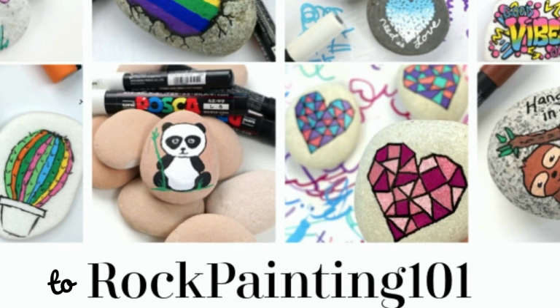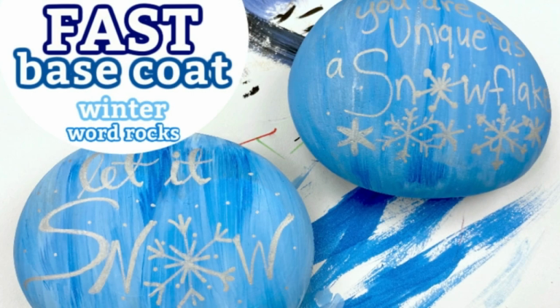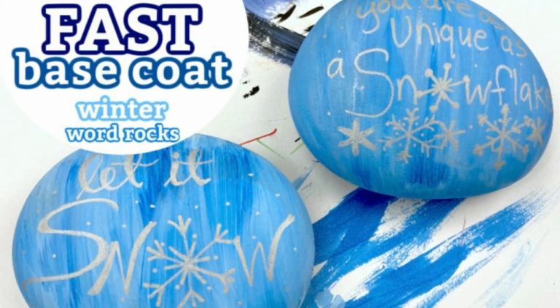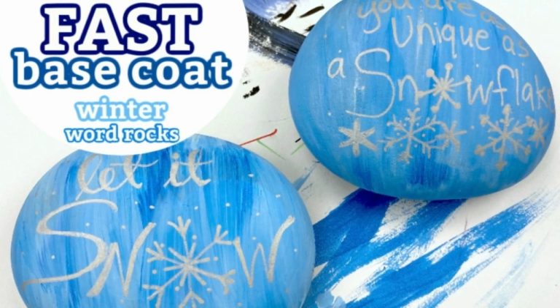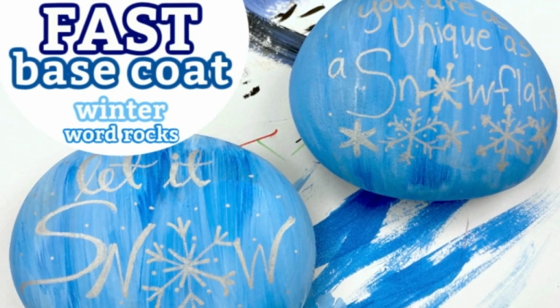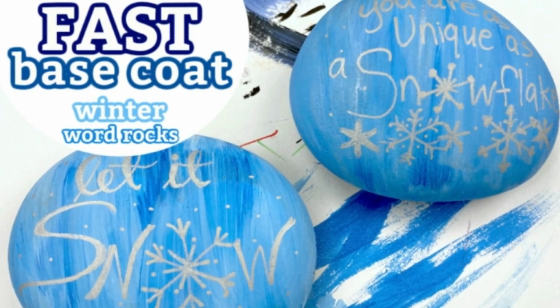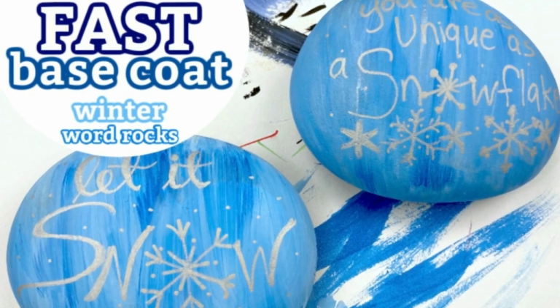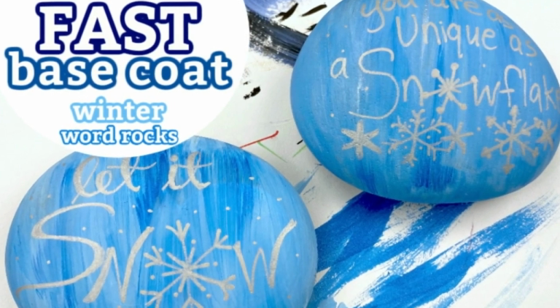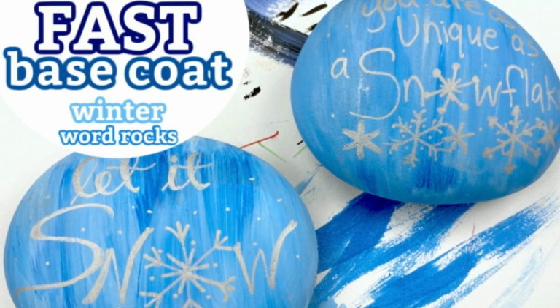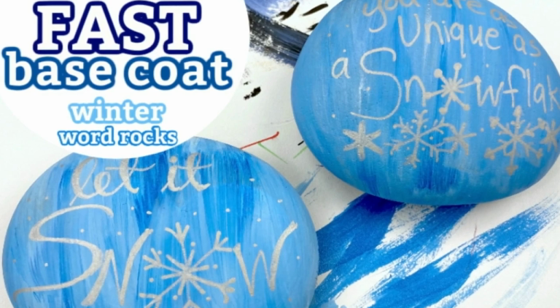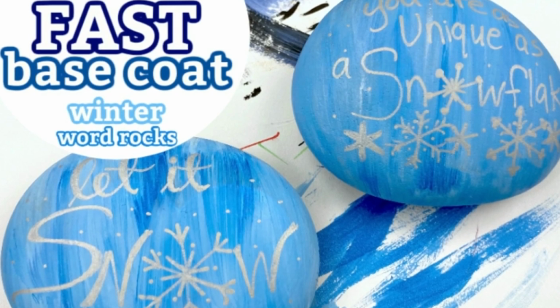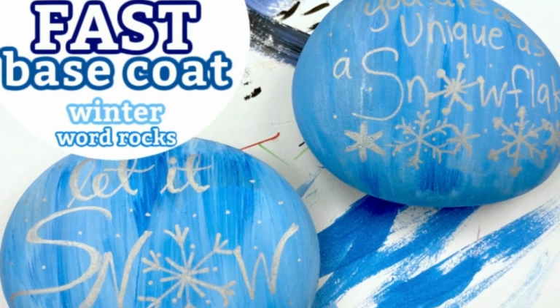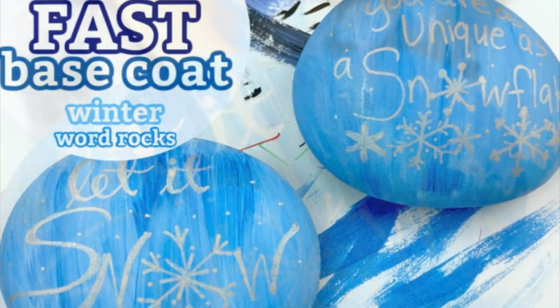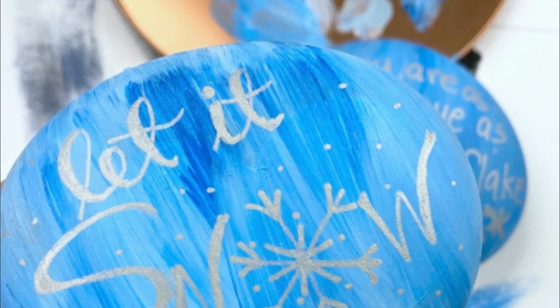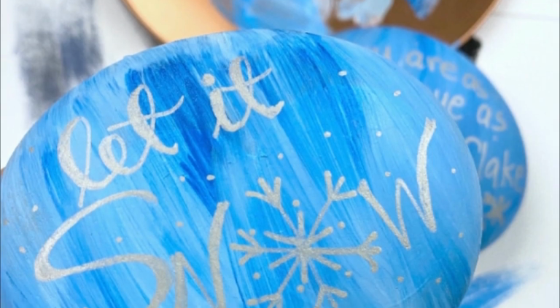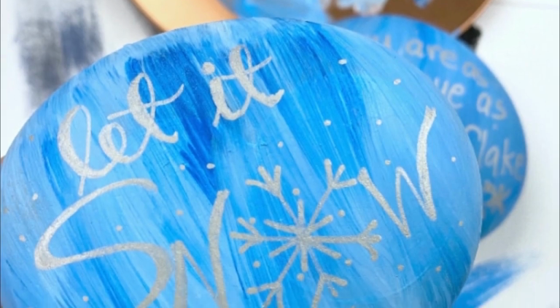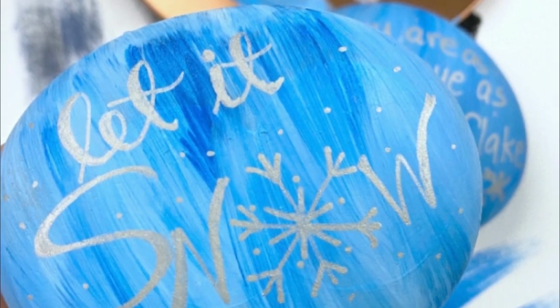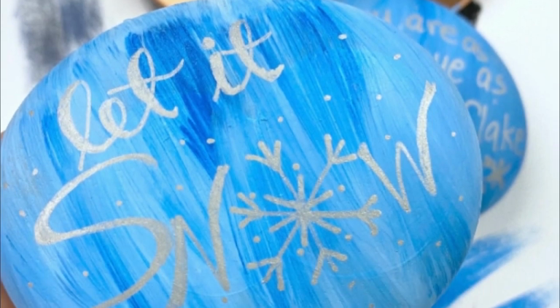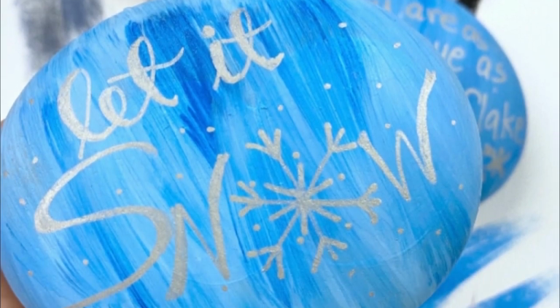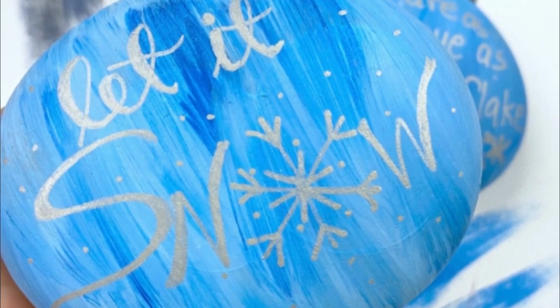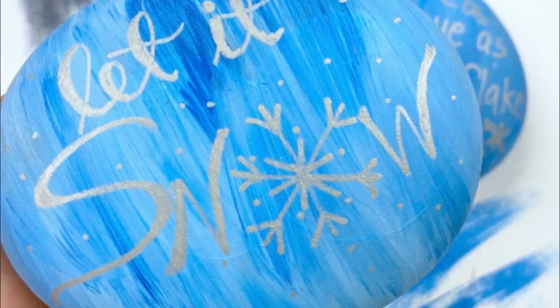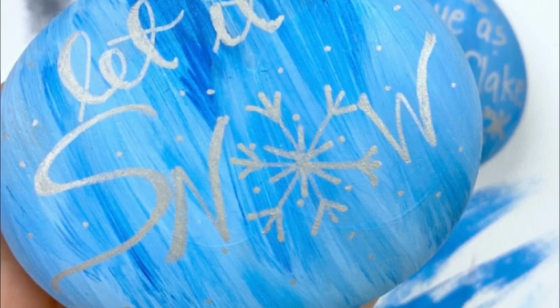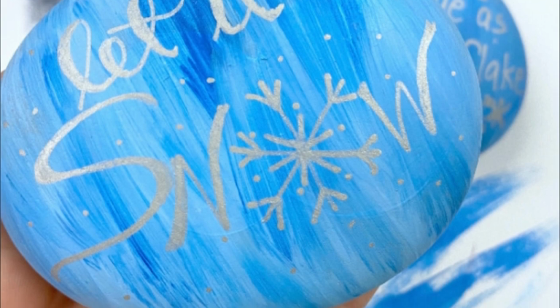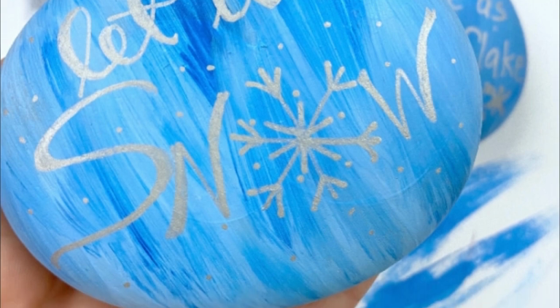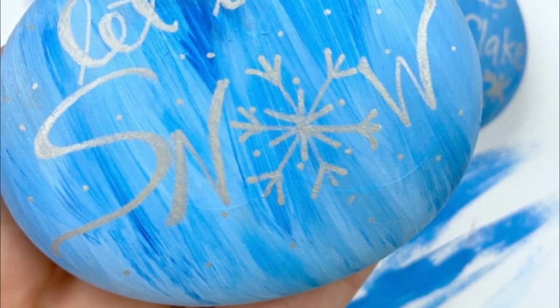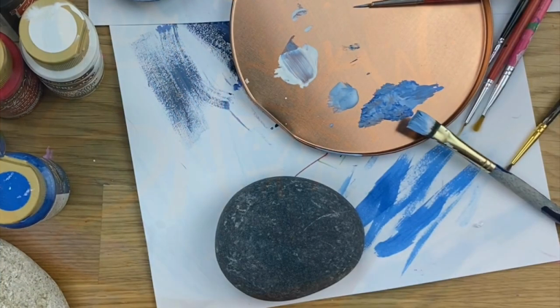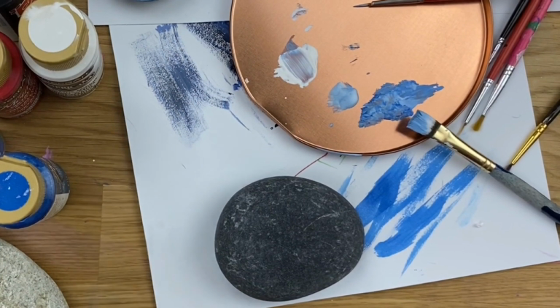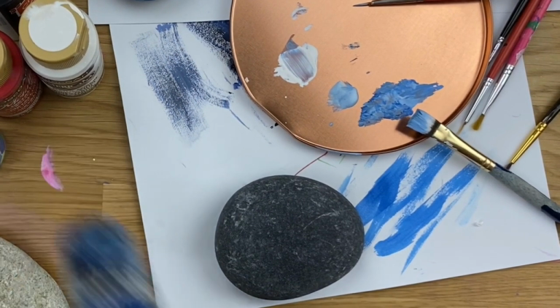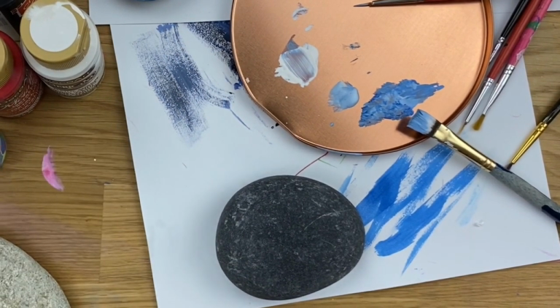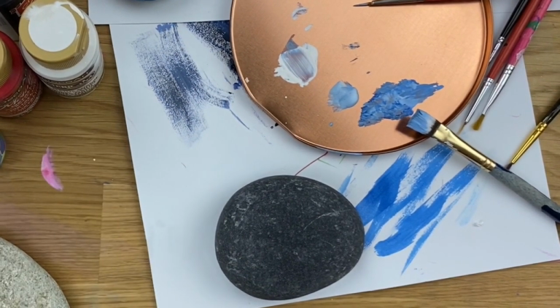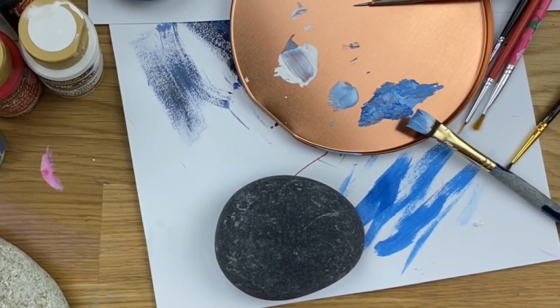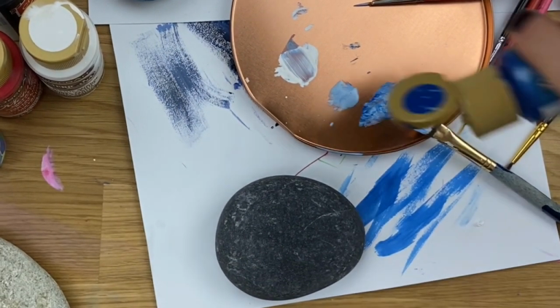Hey, welcome into Rock Painting 101! Today's video is just a really quick base coating tutorial, and I will give you a few winter word rock inspirations at the end. I know a lot of people struggle with base coats and having multiple coats.